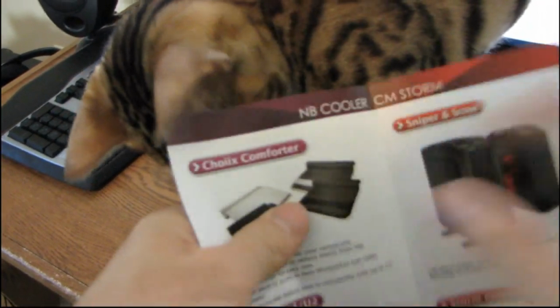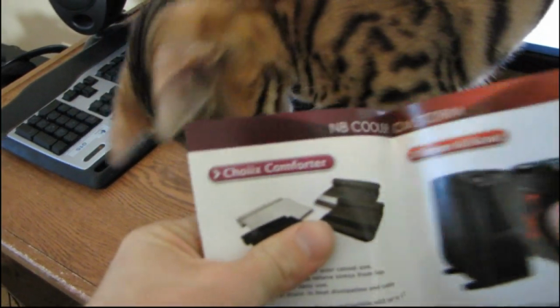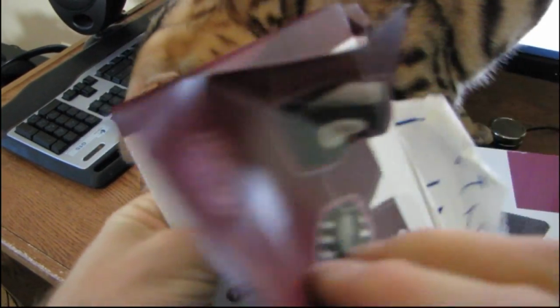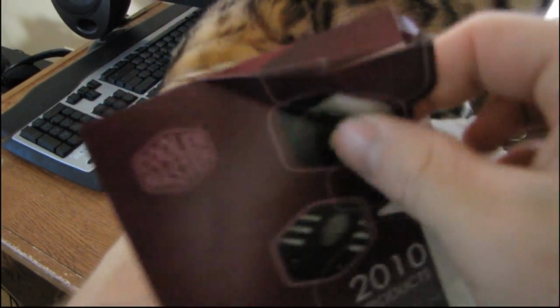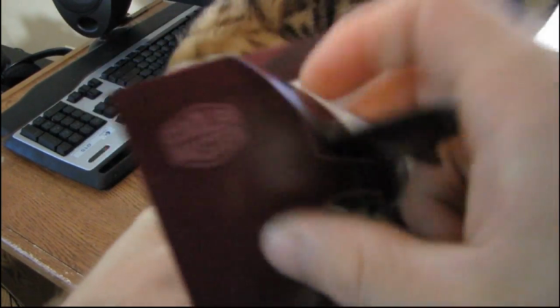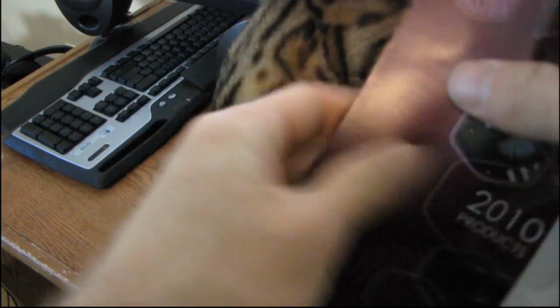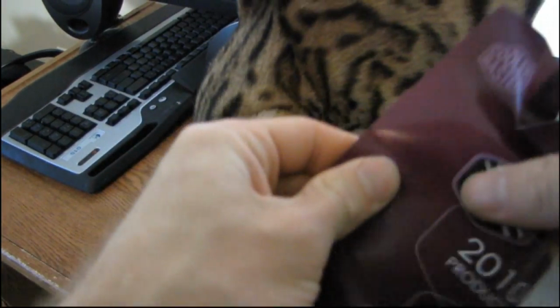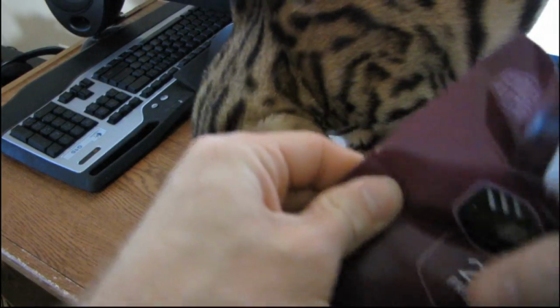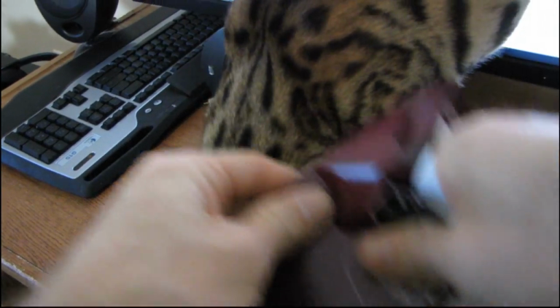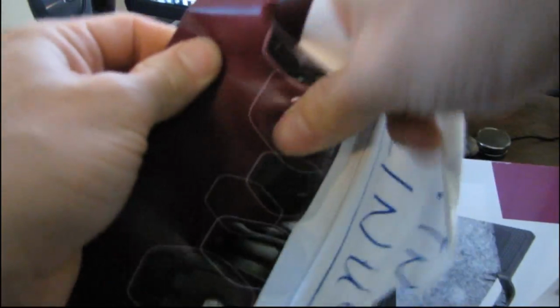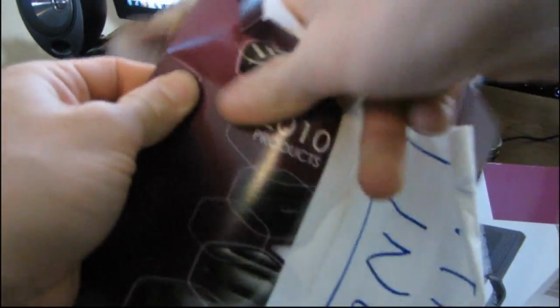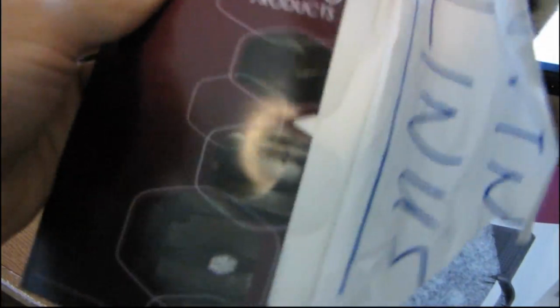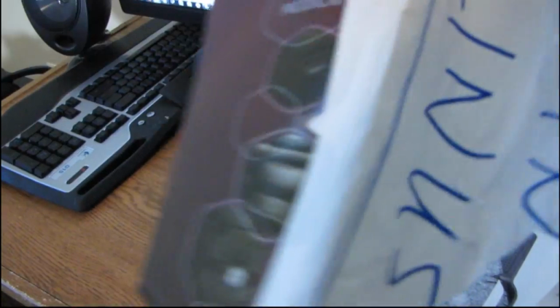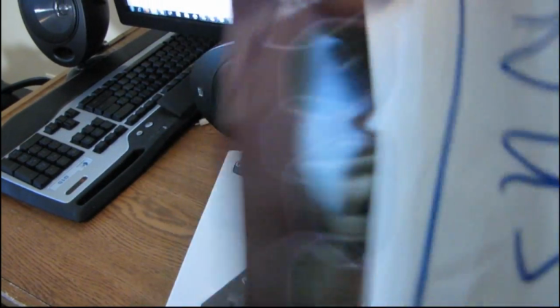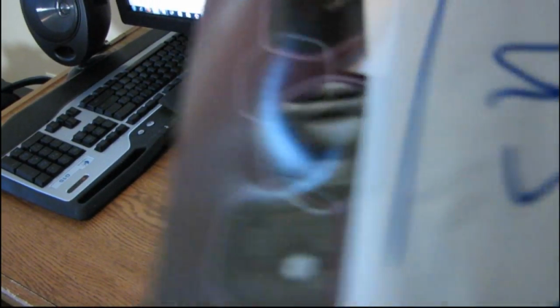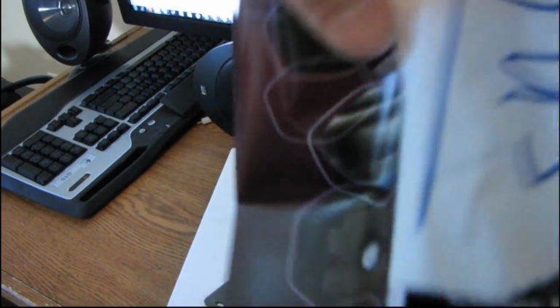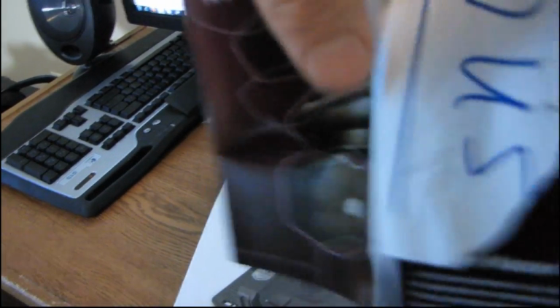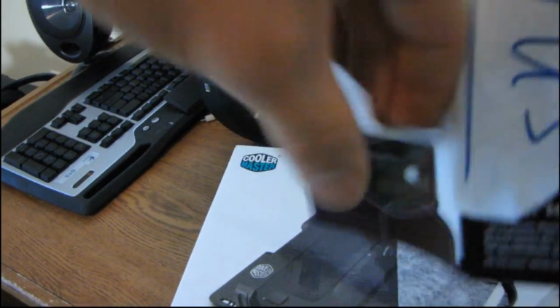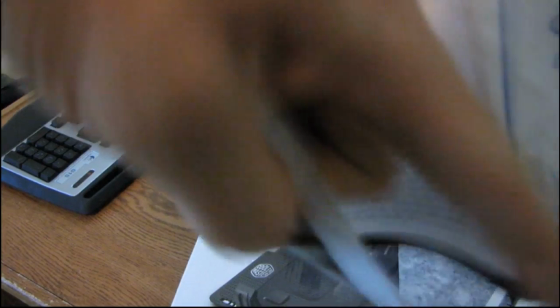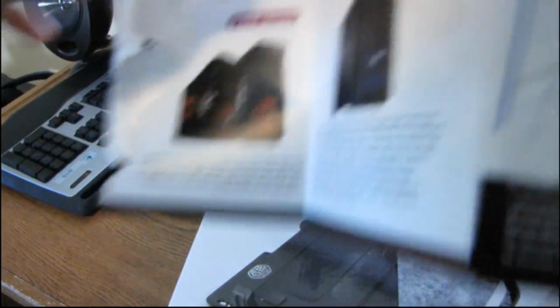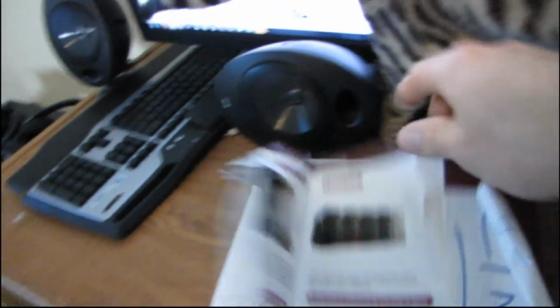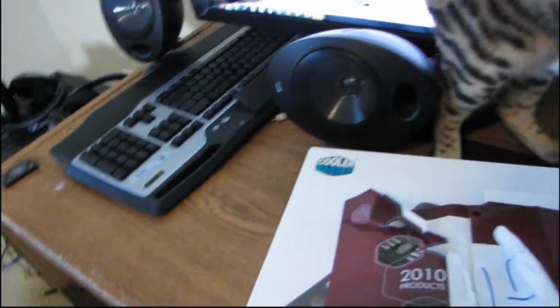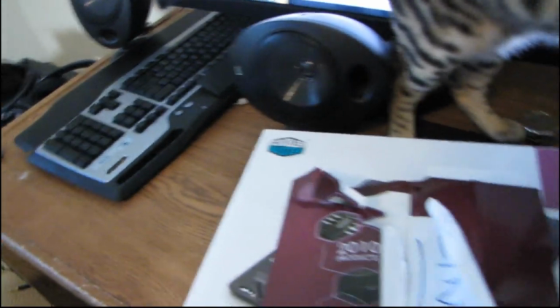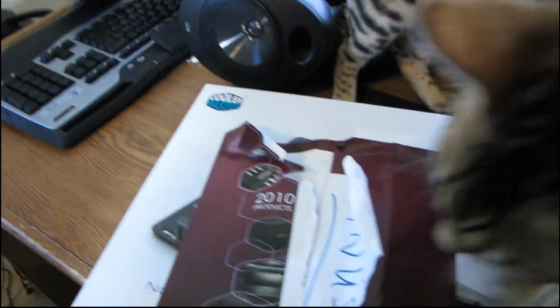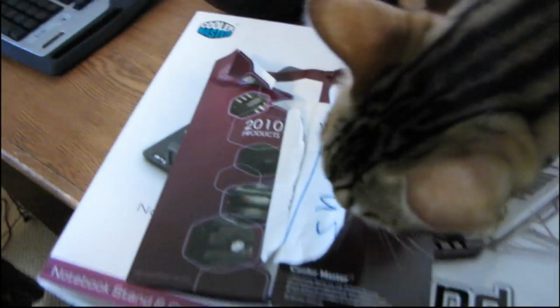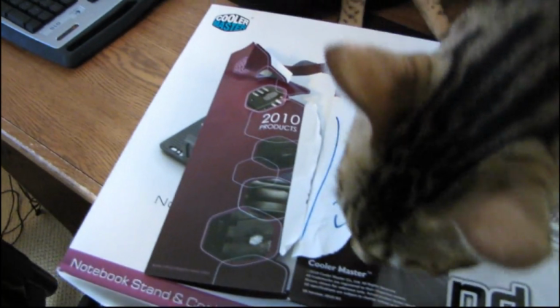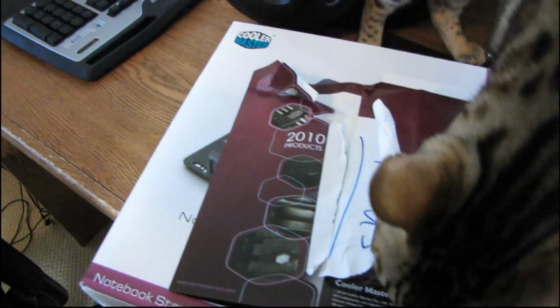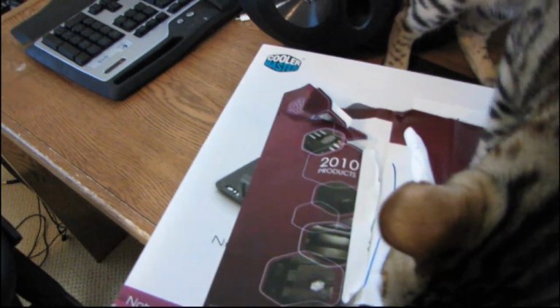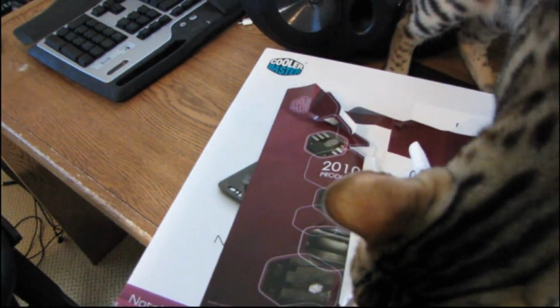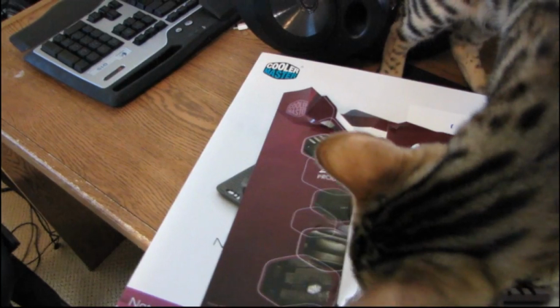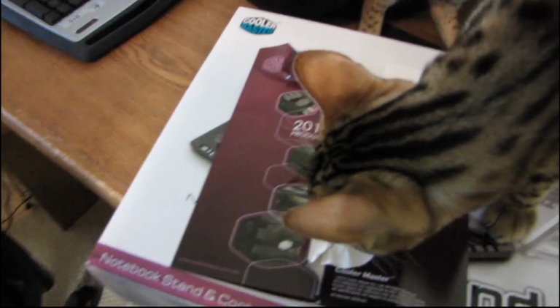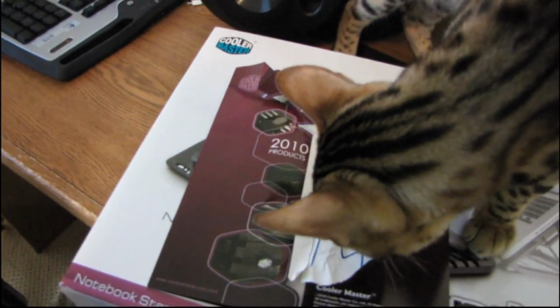I cannot figure out how this opens. This is pathetic — I'm trying to open this thing and I cannot figure it out. Oh, it's because of the sticker. That's why I can't get it open. Now my phone's ringing. What a disaster. Oh, it's my parents.